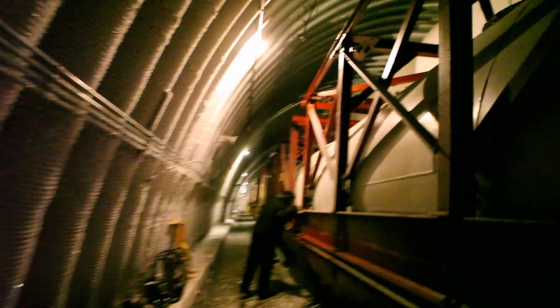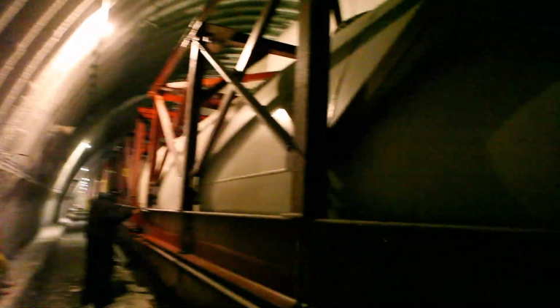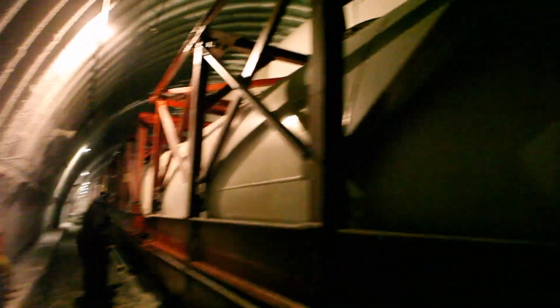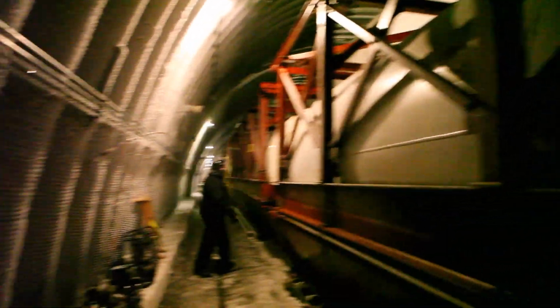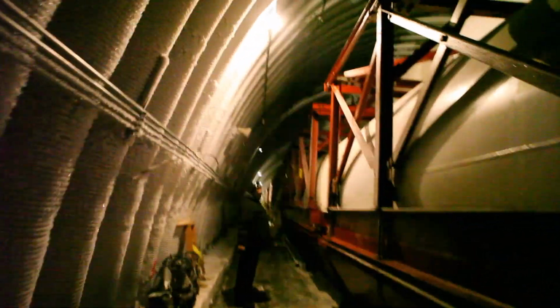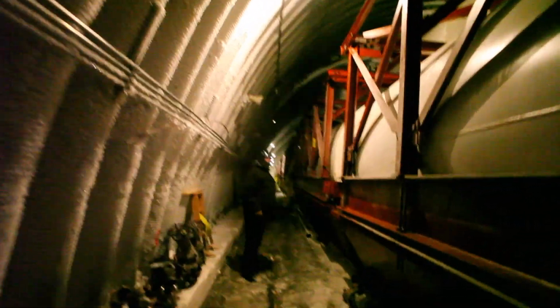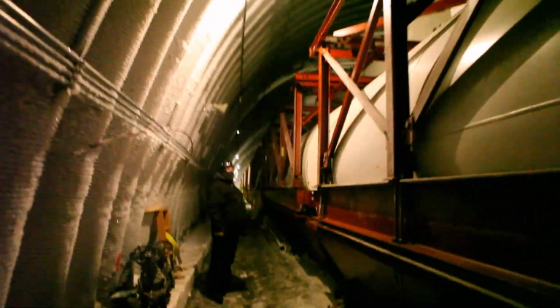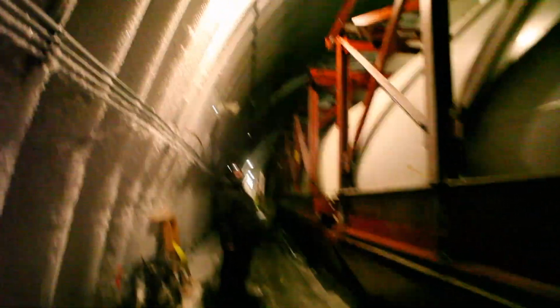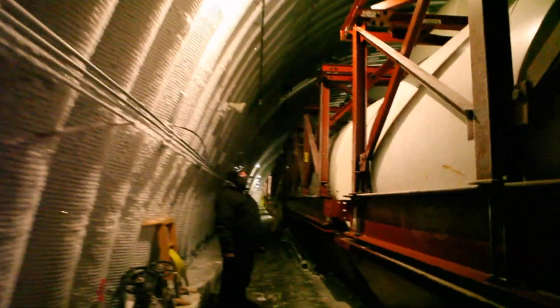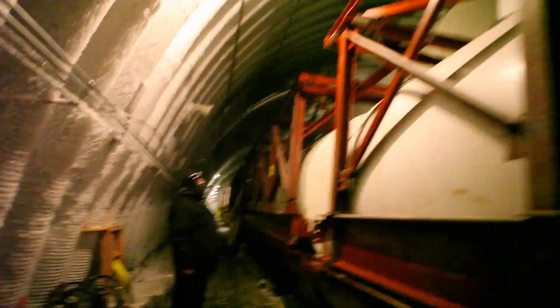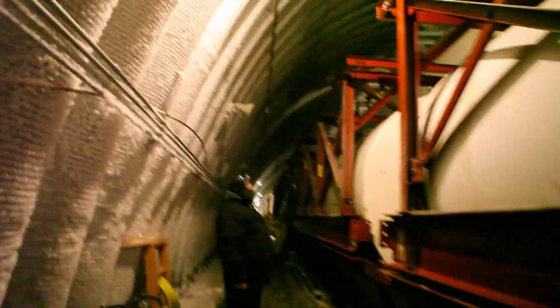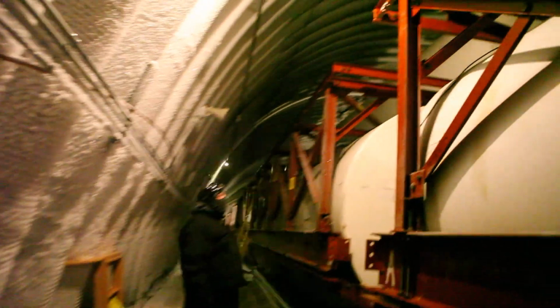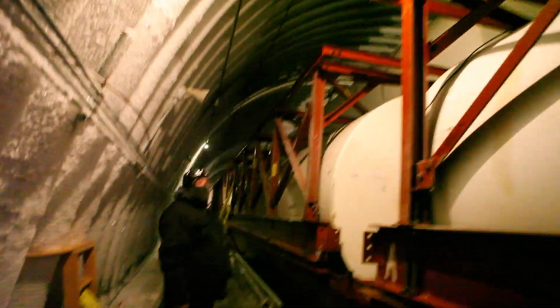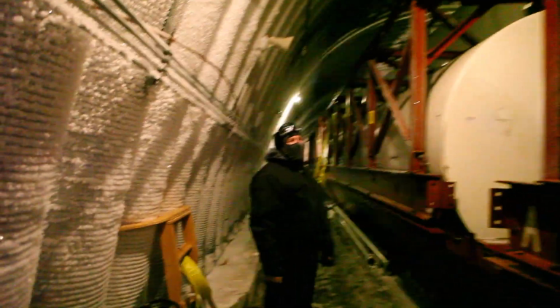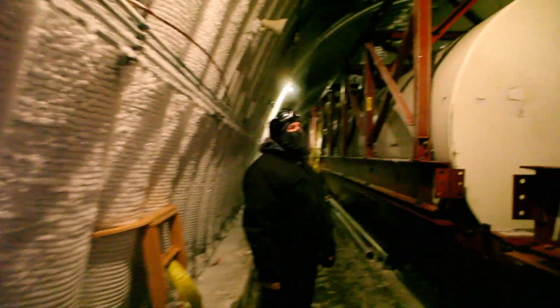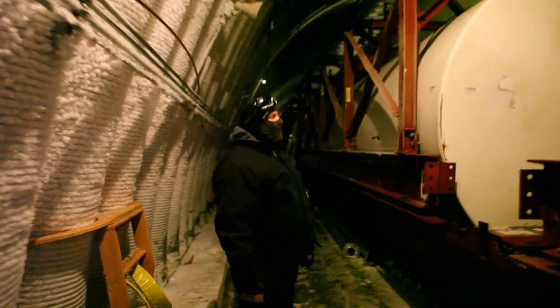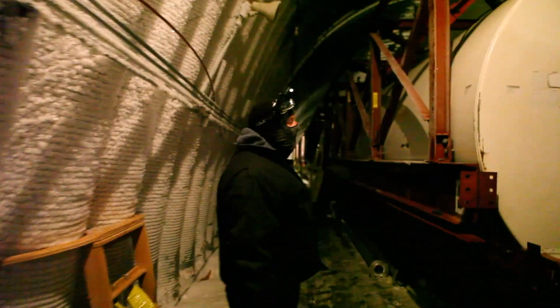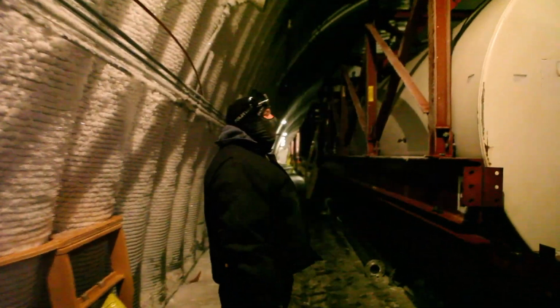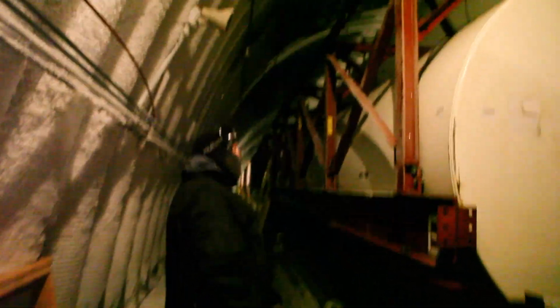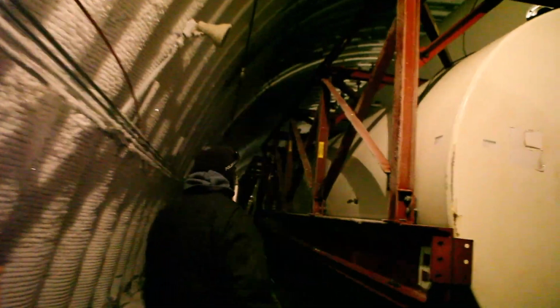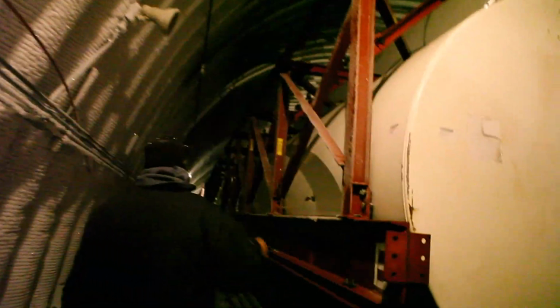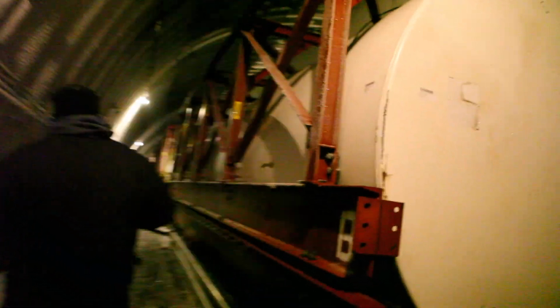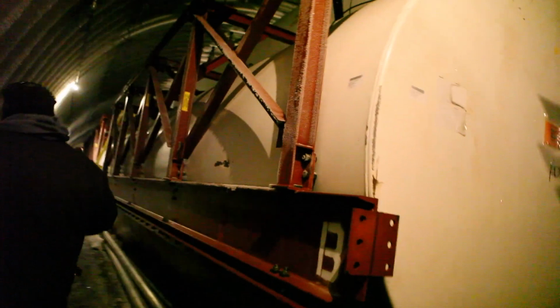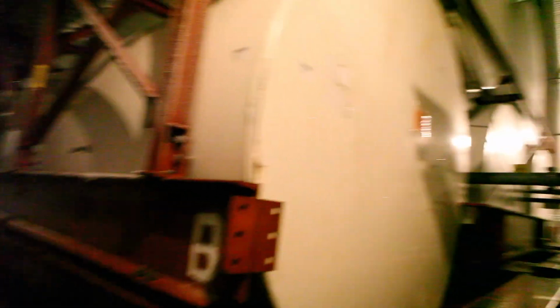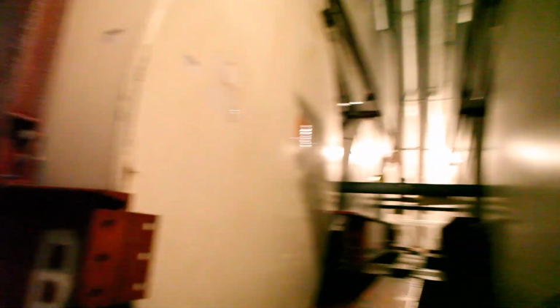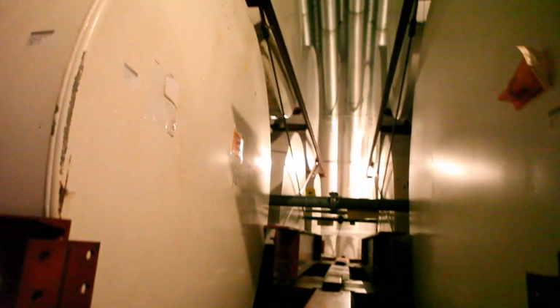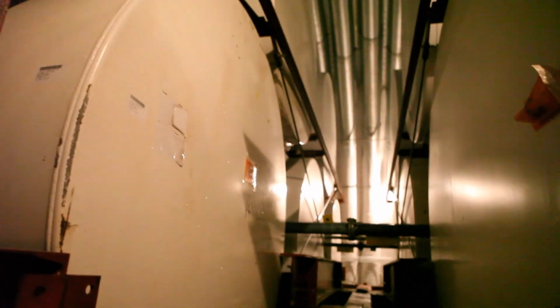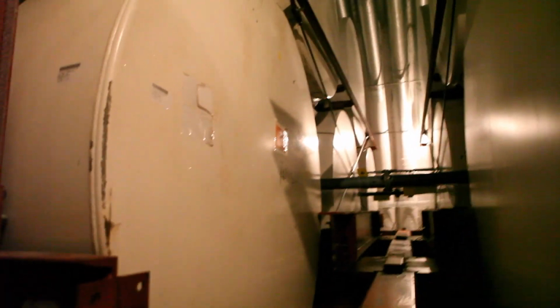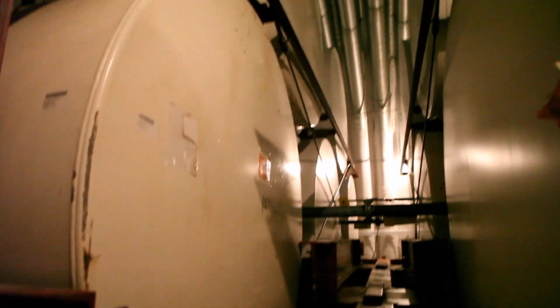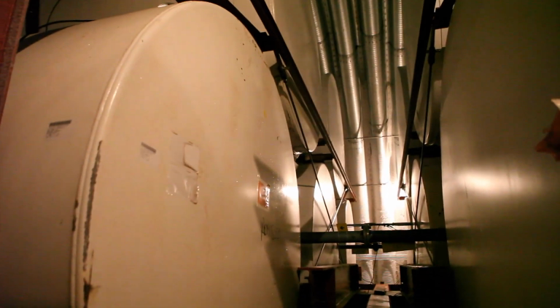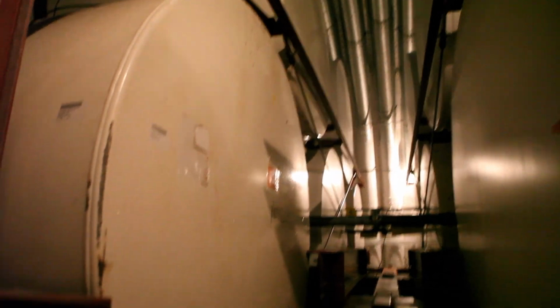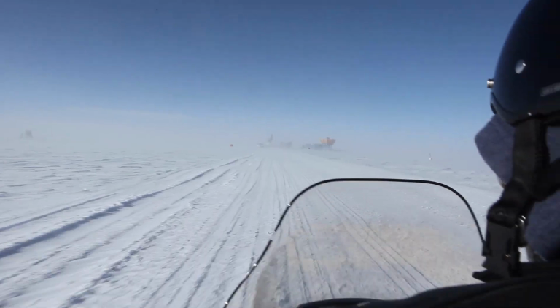So how many gallons is each one of these tanks? Some are 8, some are 10. About 35 tanks total — that is a ton of fuel.